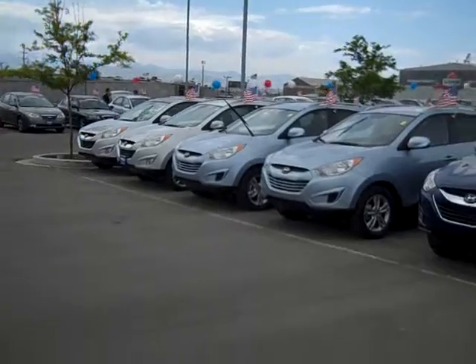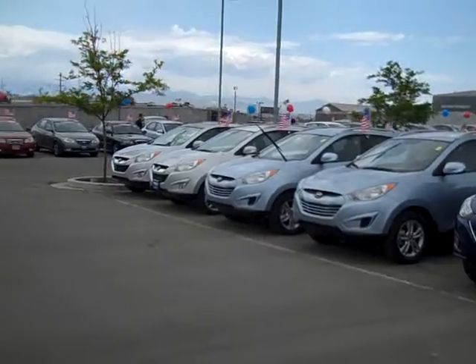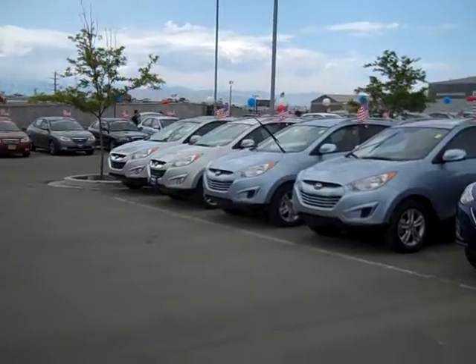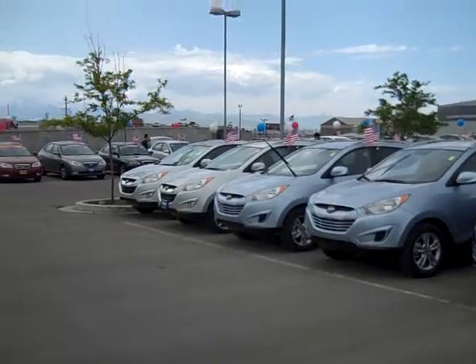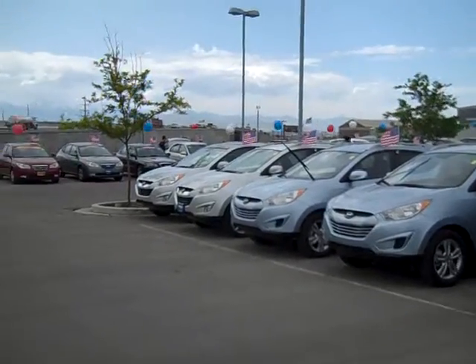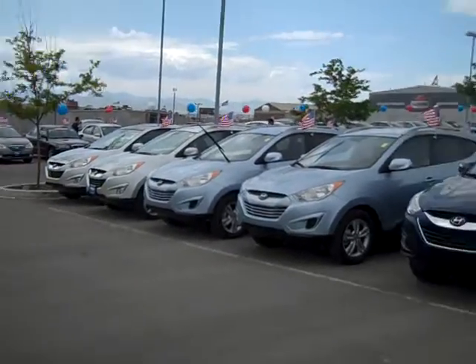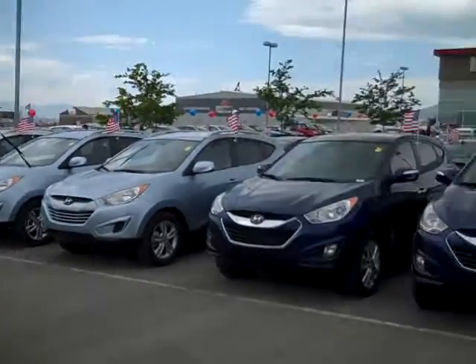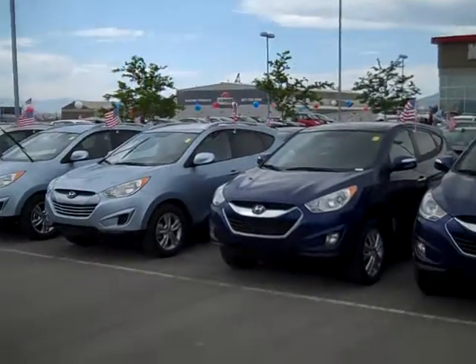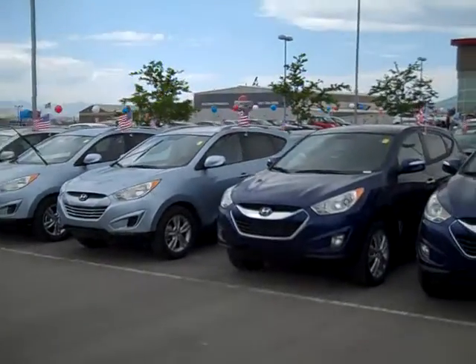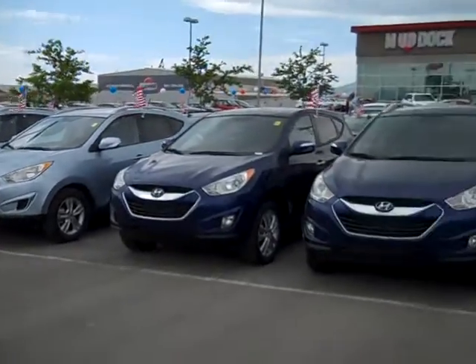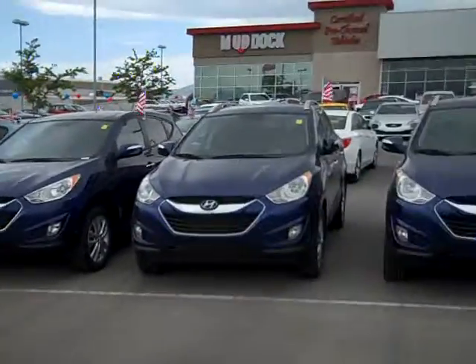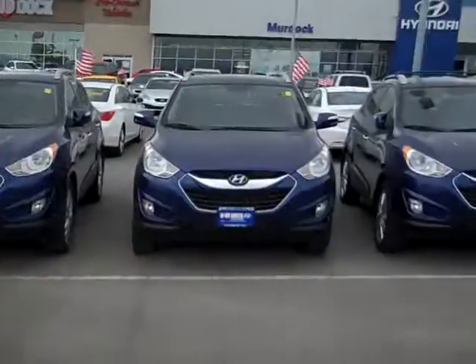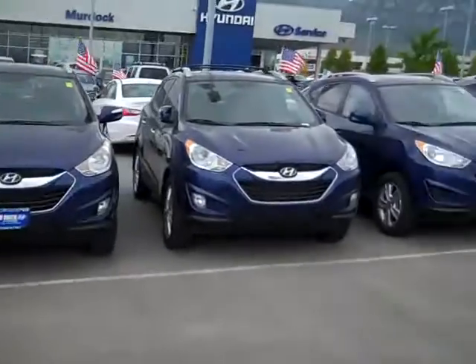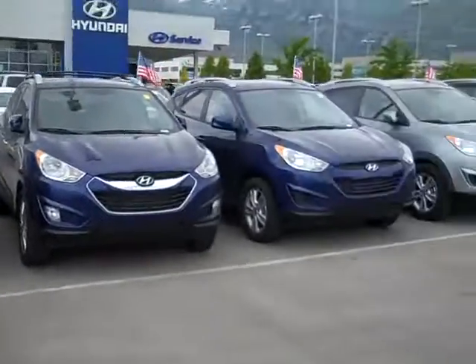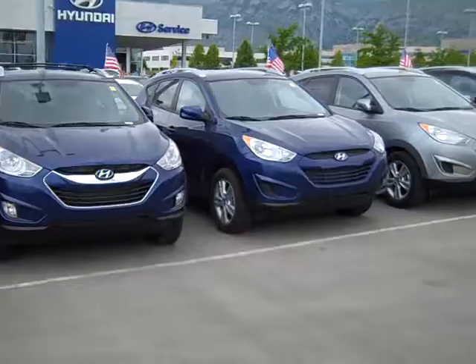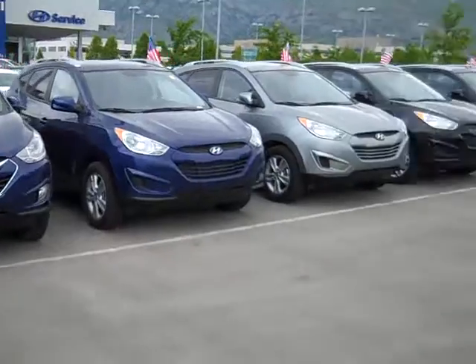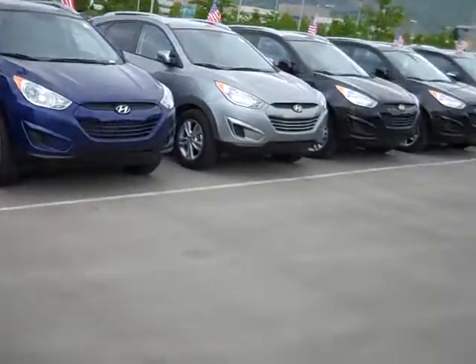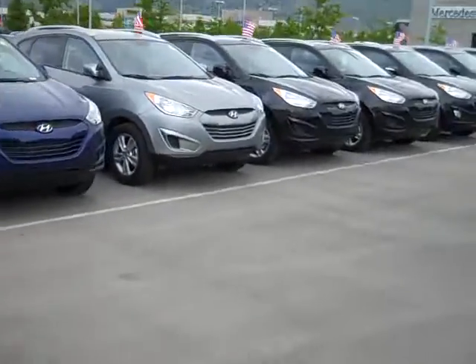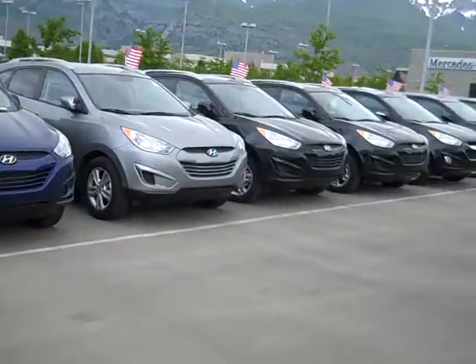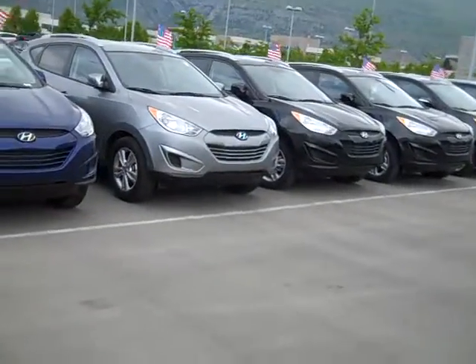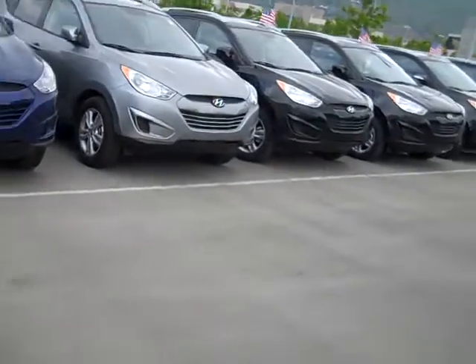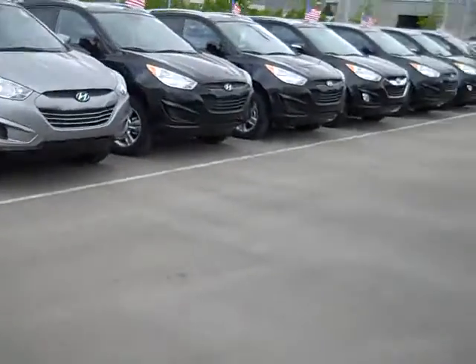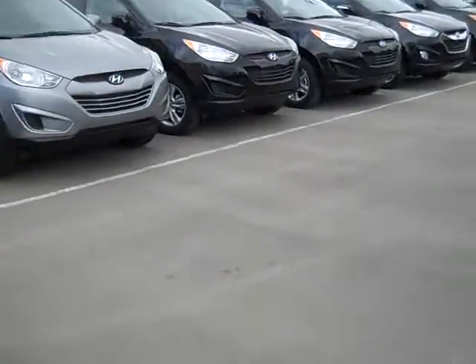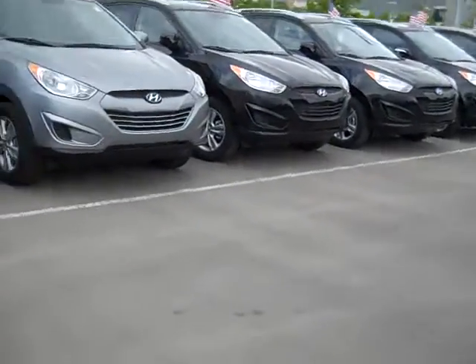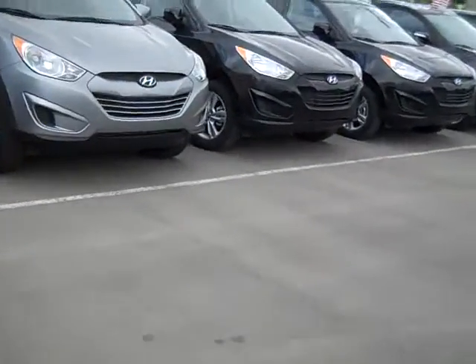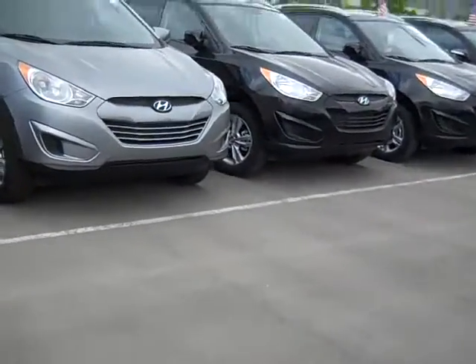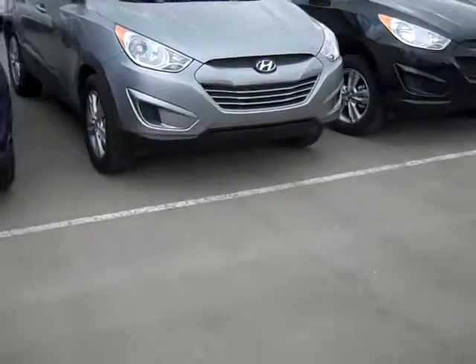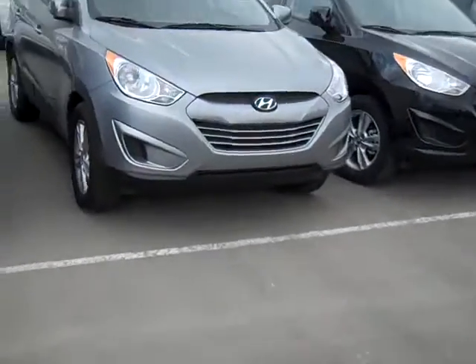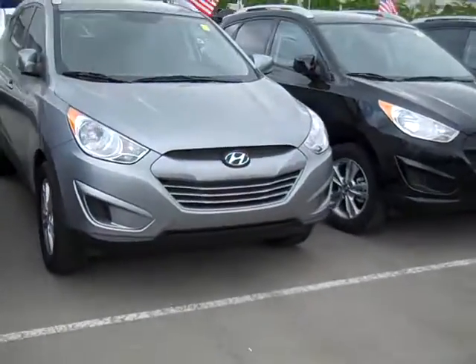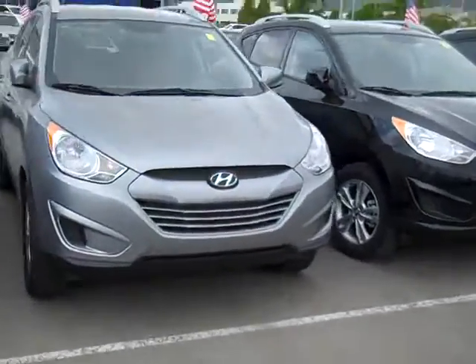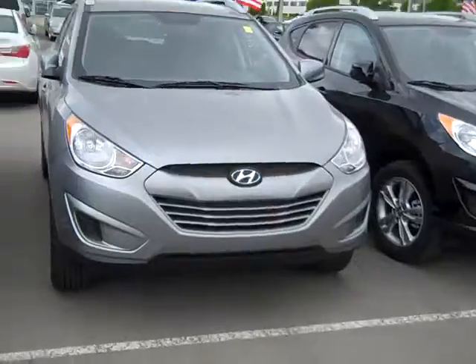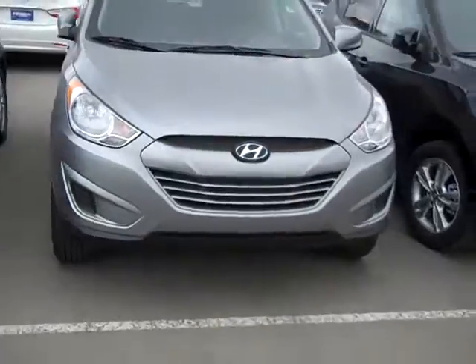Okay Ray, this is our current selection. That video I sent you last time was a little outdated. This is the current selection of Tucsons here at our lot. This is a gray — this is a GLS.